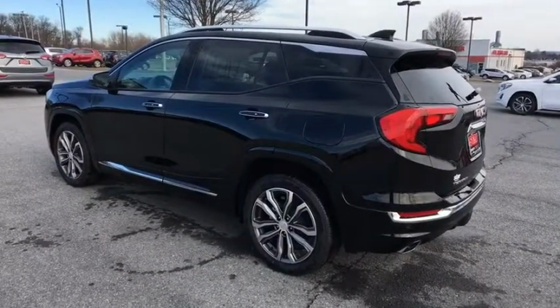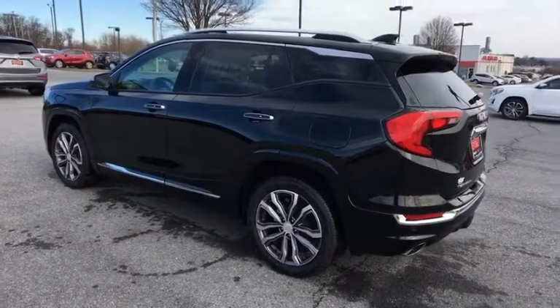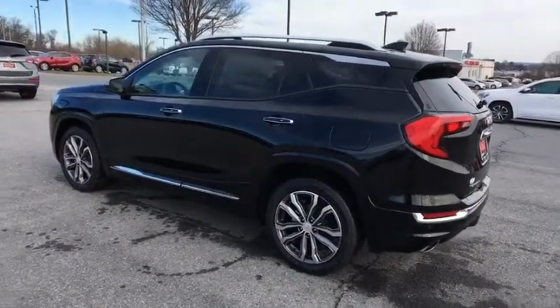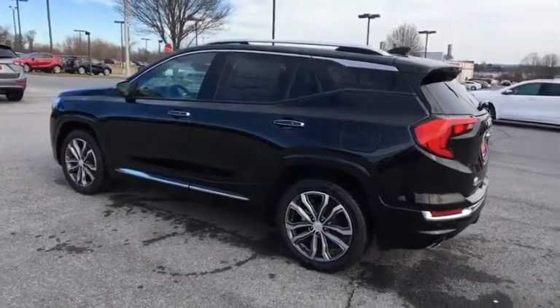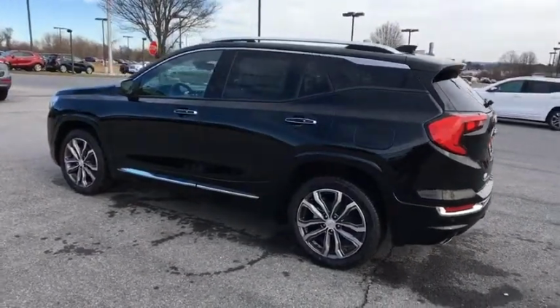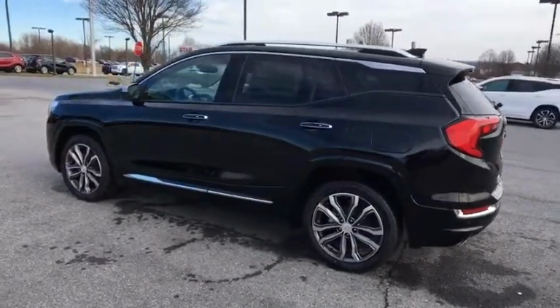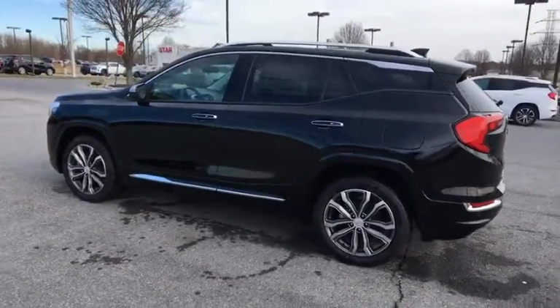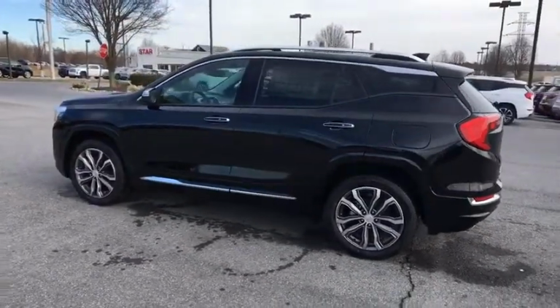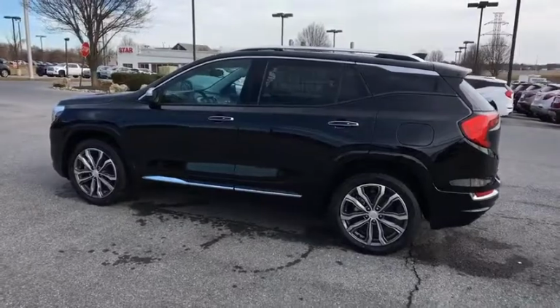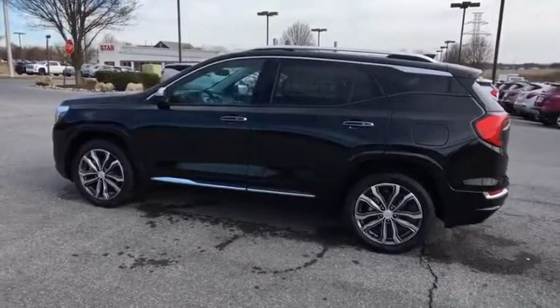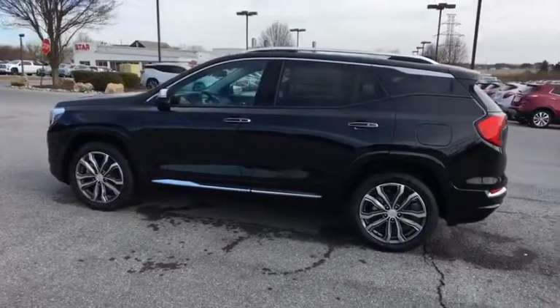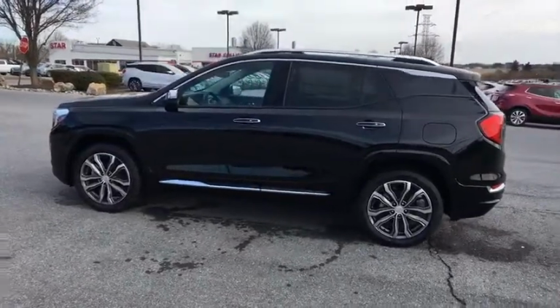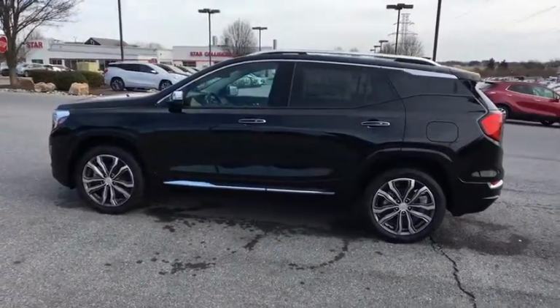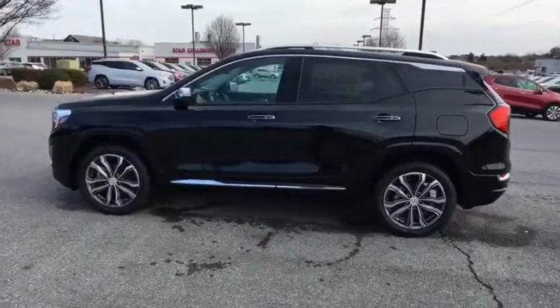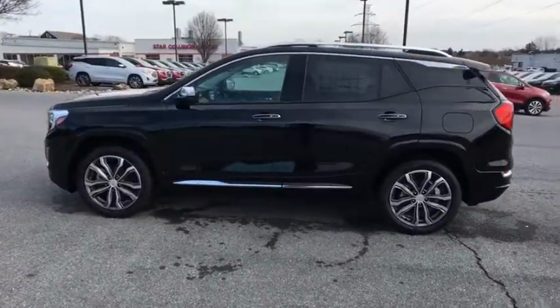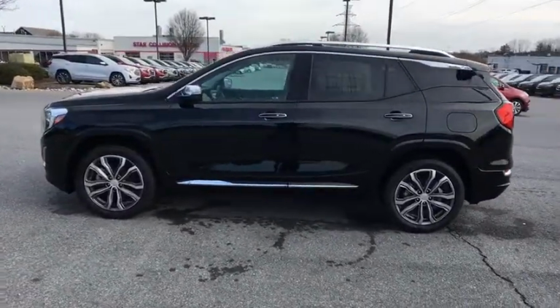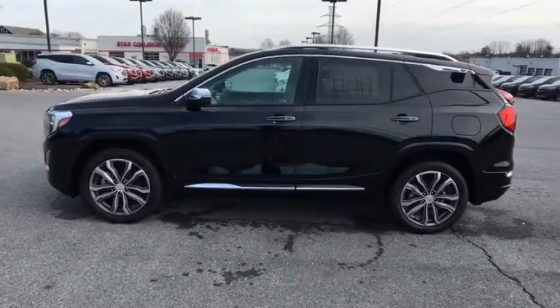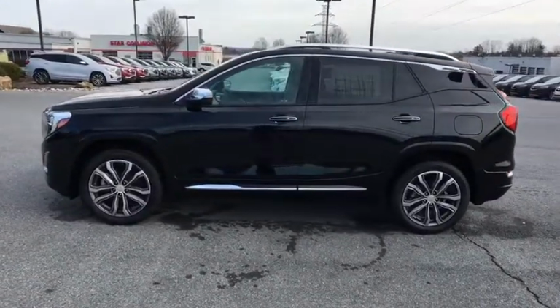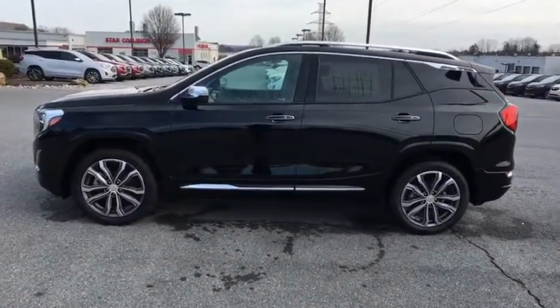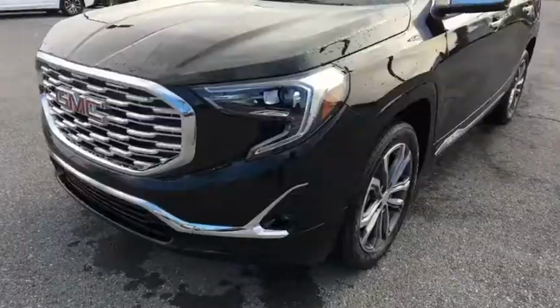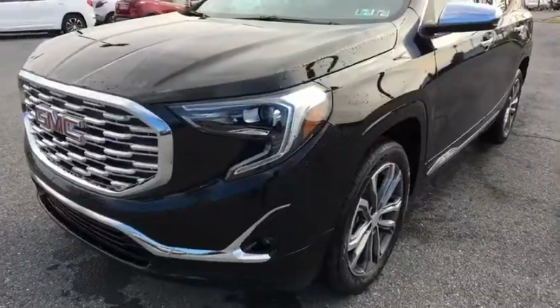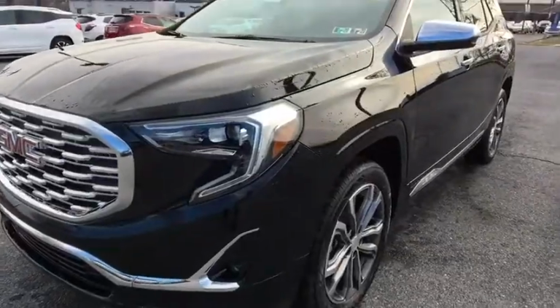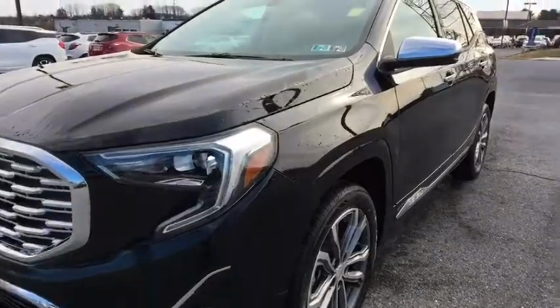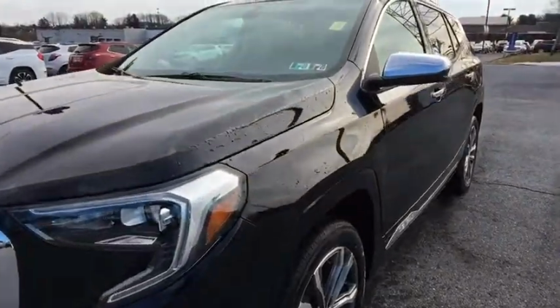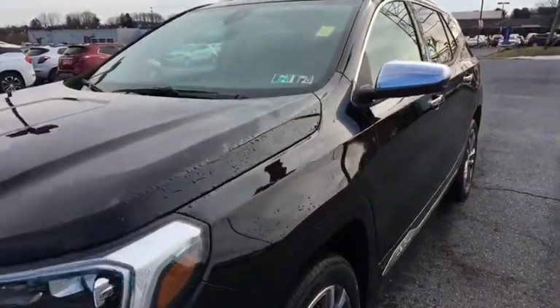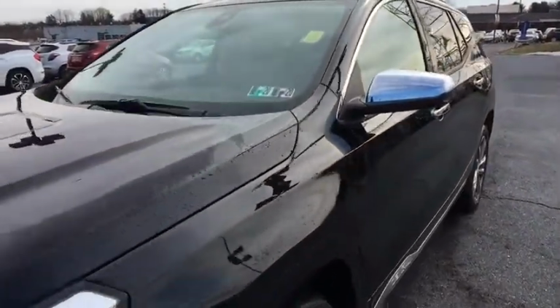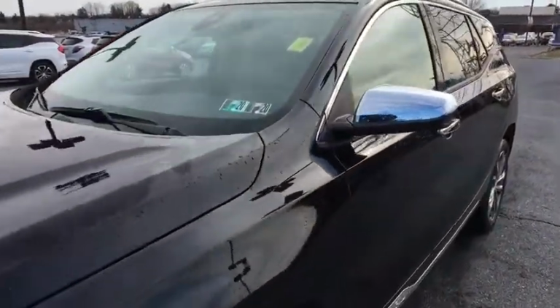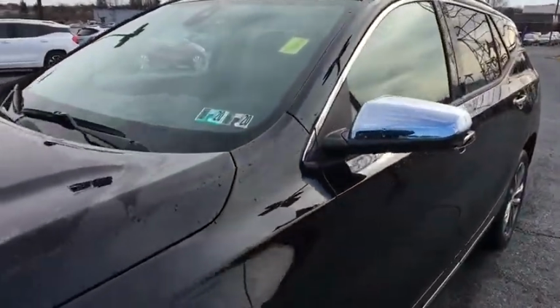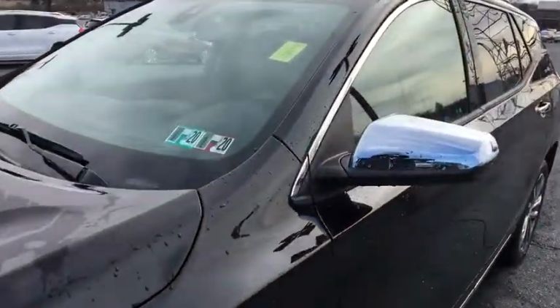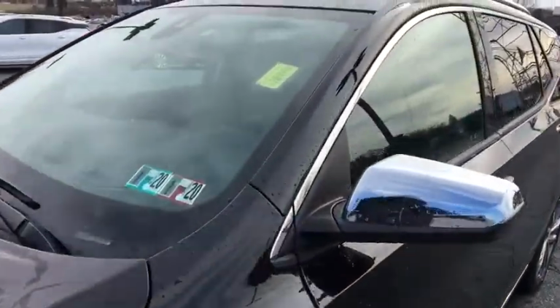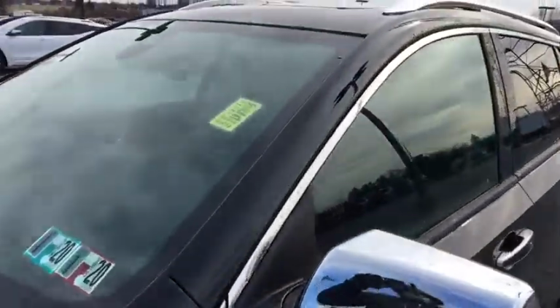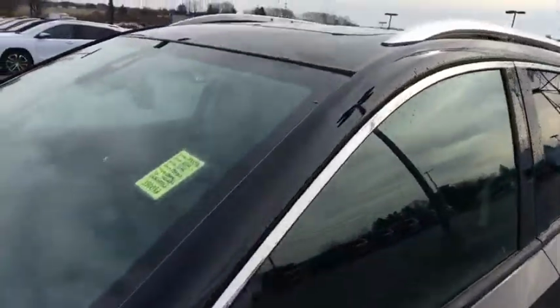Heated front seats, power windows, rear window defroster, security system, compass, trip computer, panic alarm. Searching for a dependable vehicle that looks great too? You've found it, so stop in today.